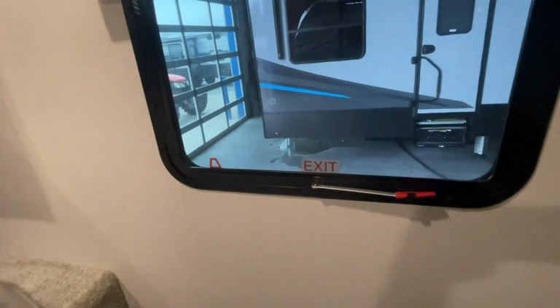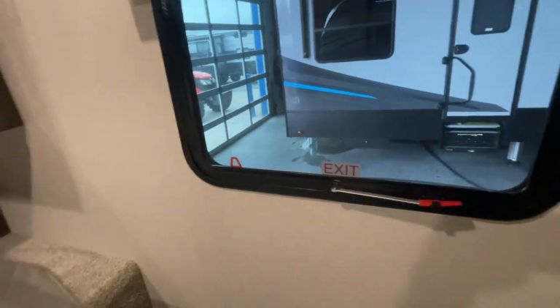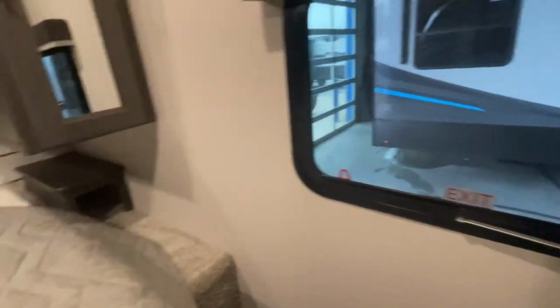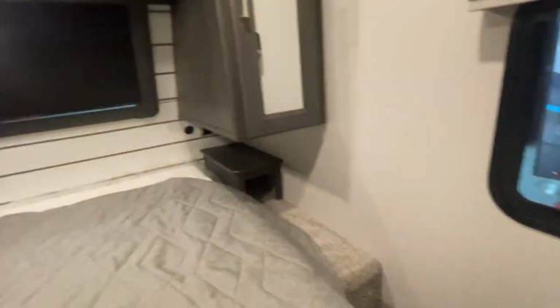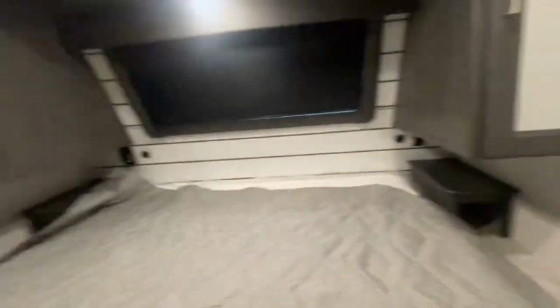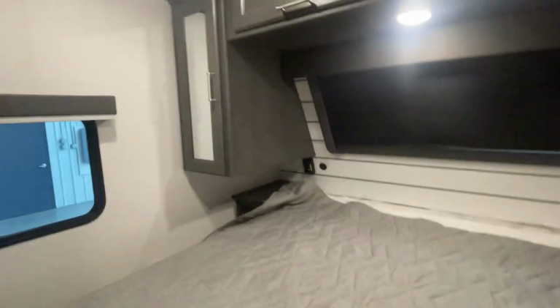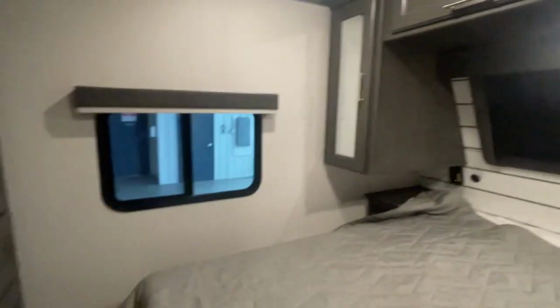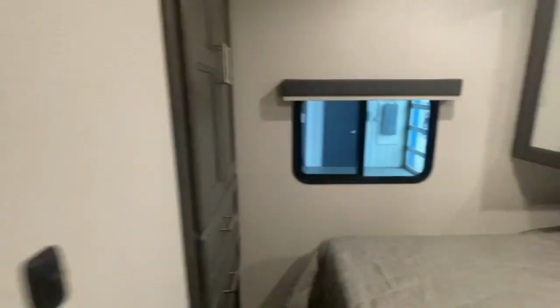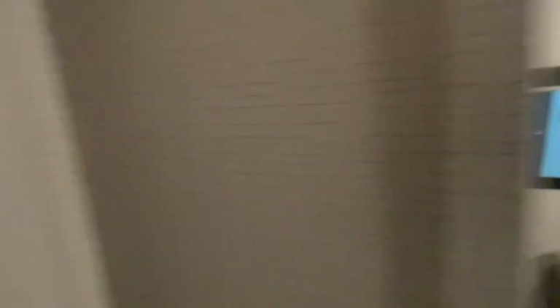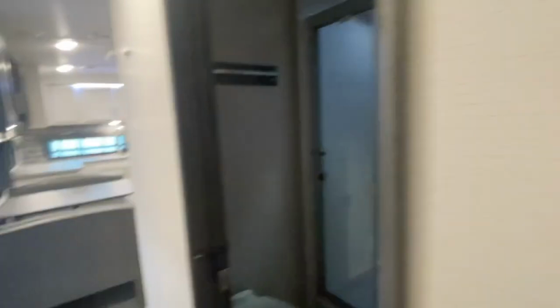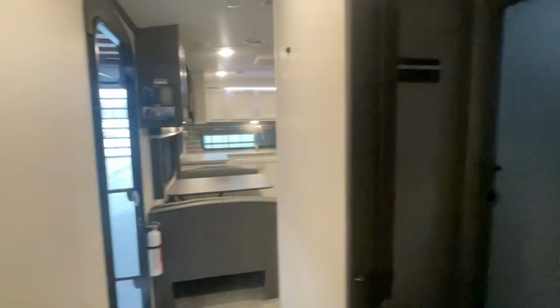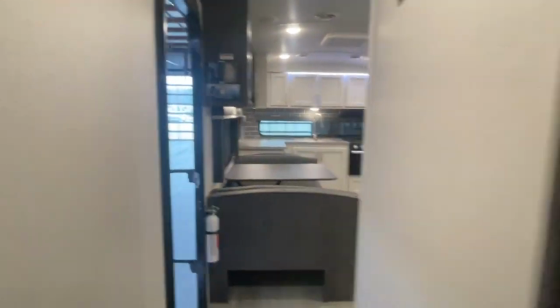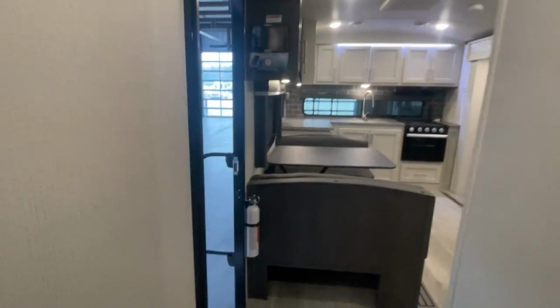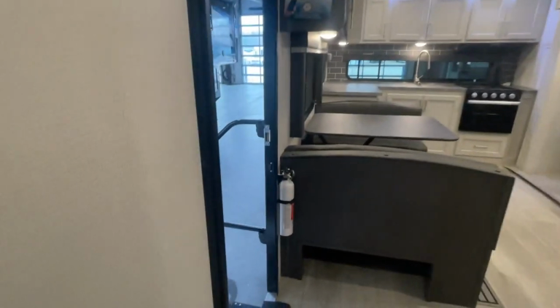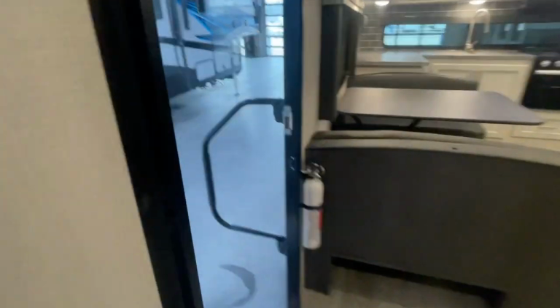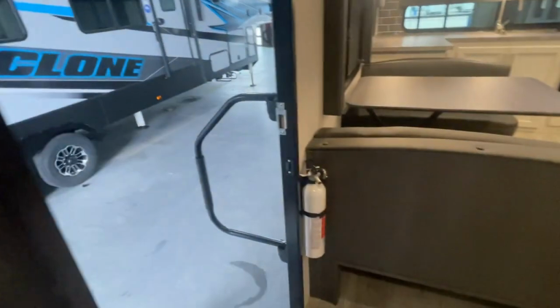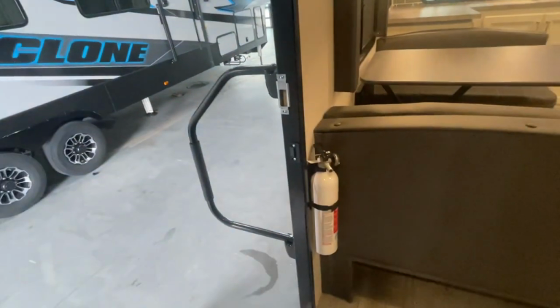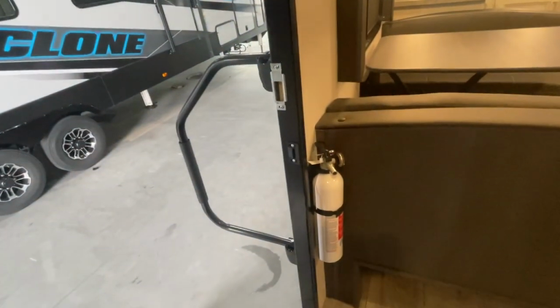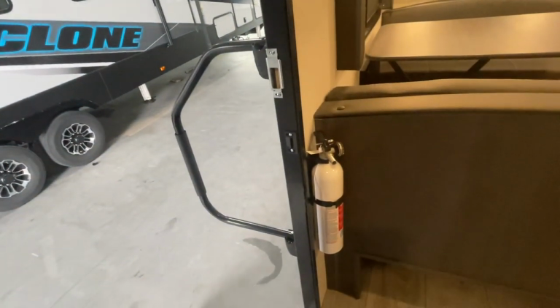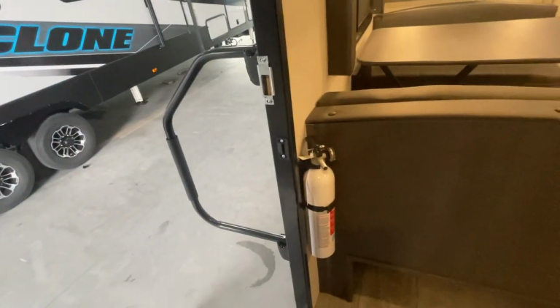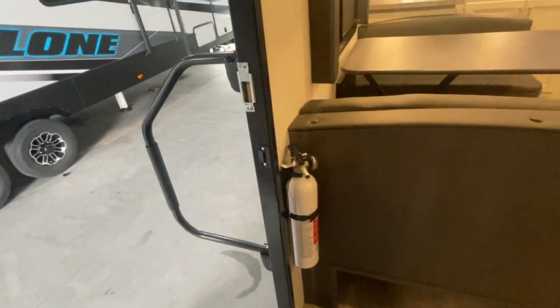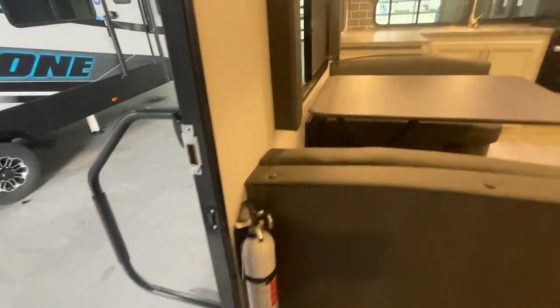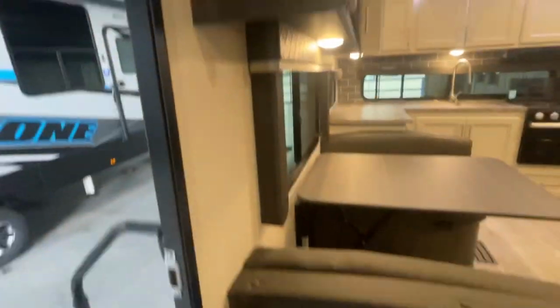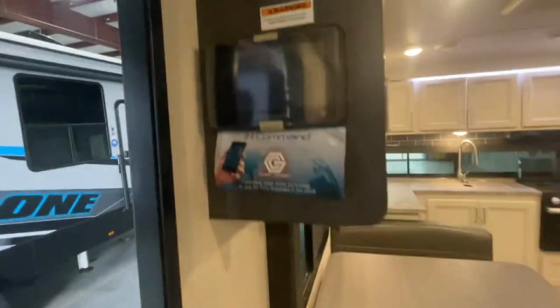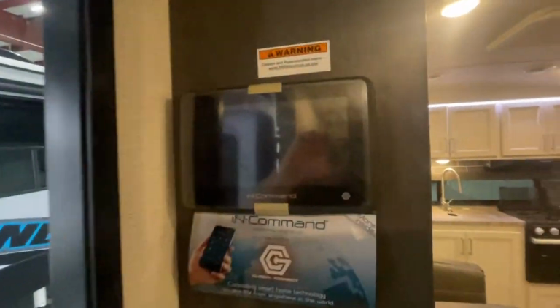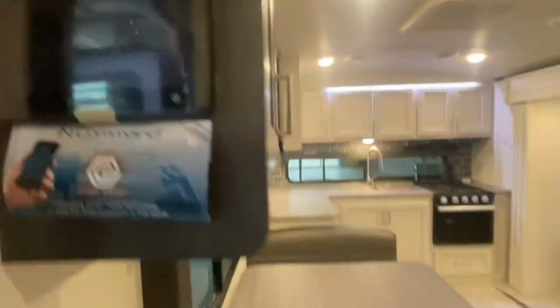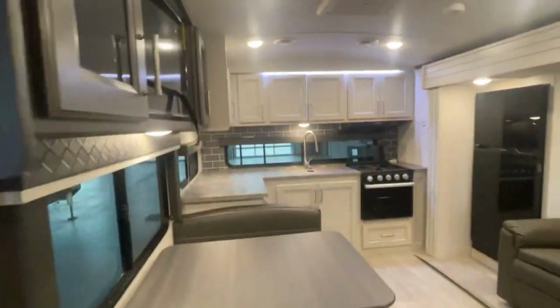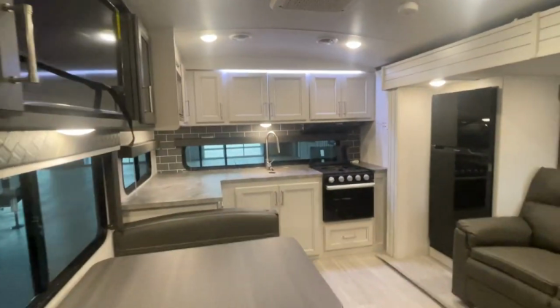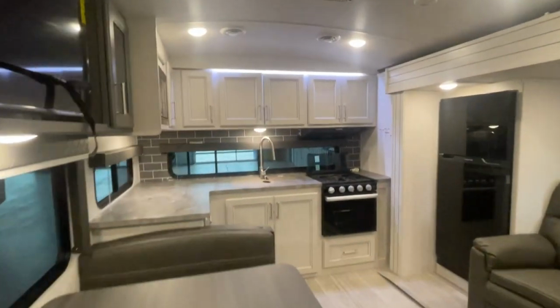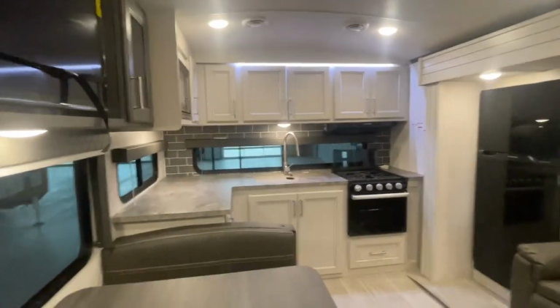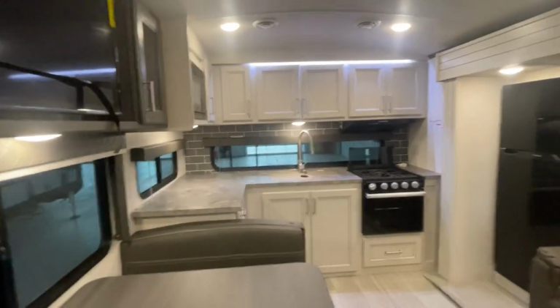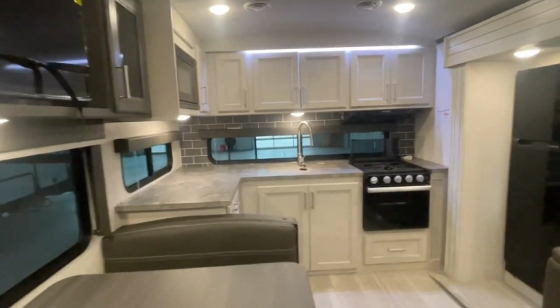That's your emergency escape right there — simply grab the bar, rotate, and push out and that'll open for you. You do have your fire extinguisher which is located right there, and again everything else whether we're talking heat or air is controlled from the command center.